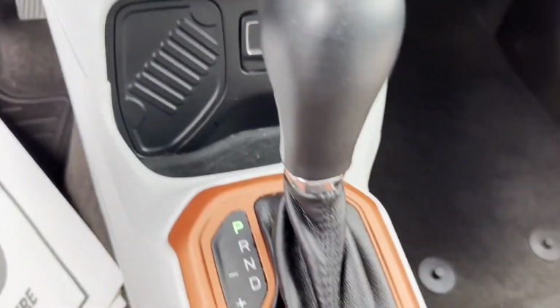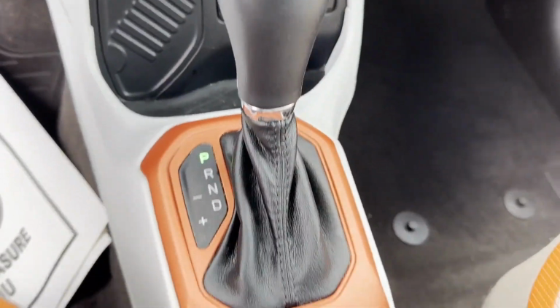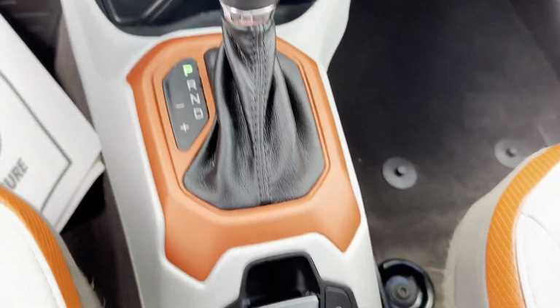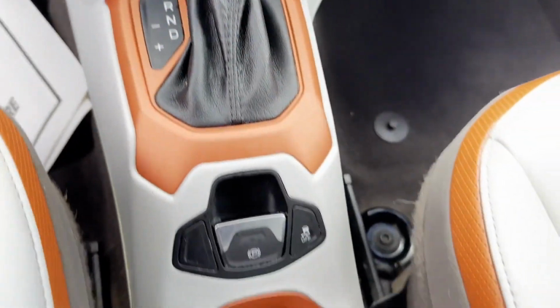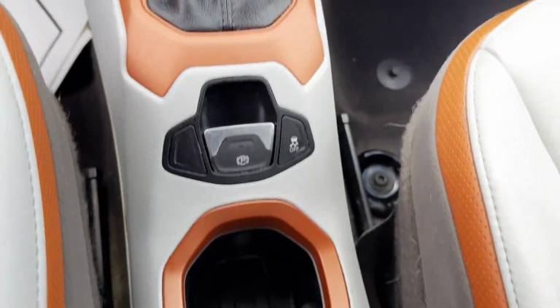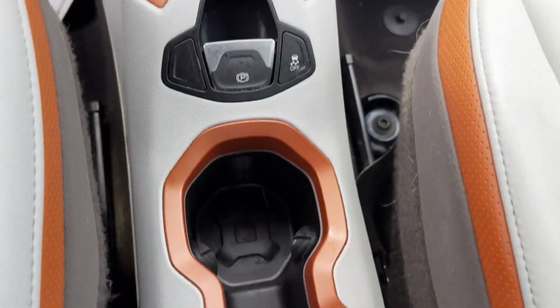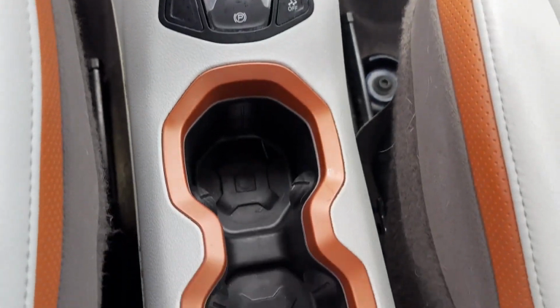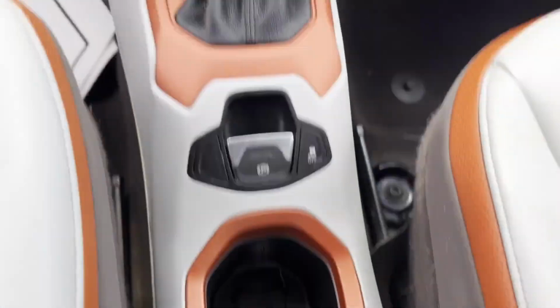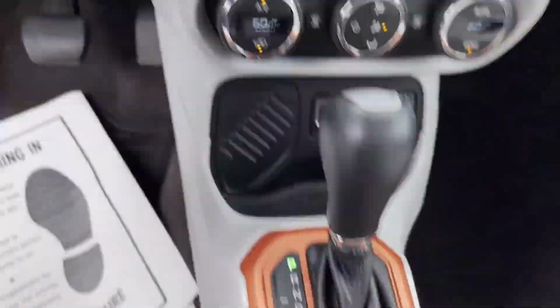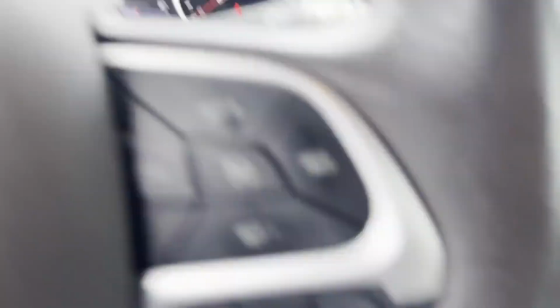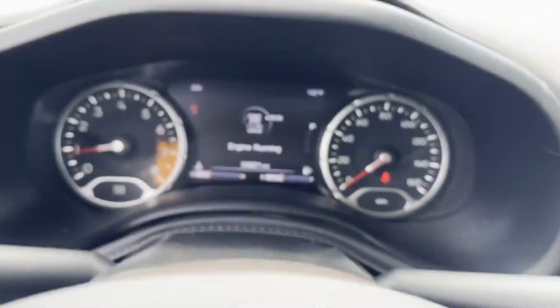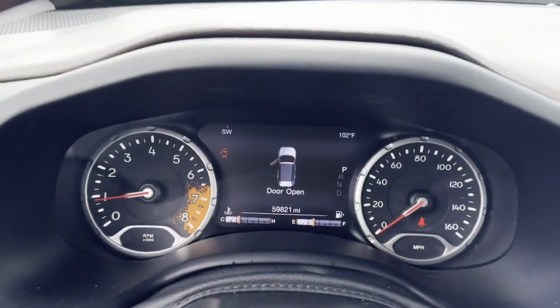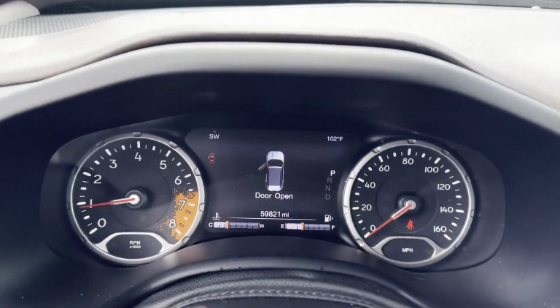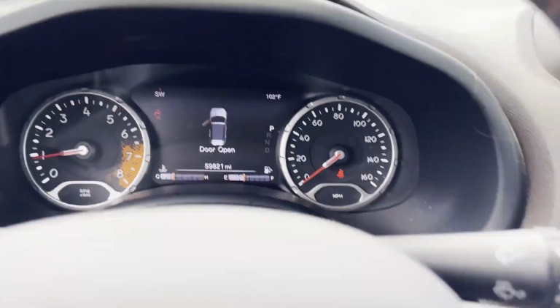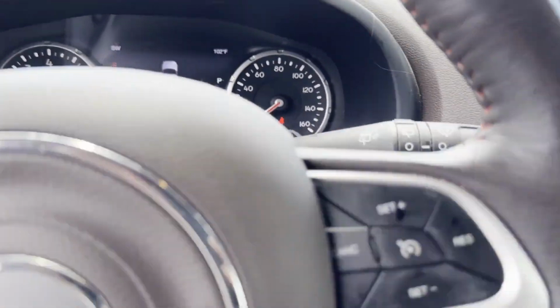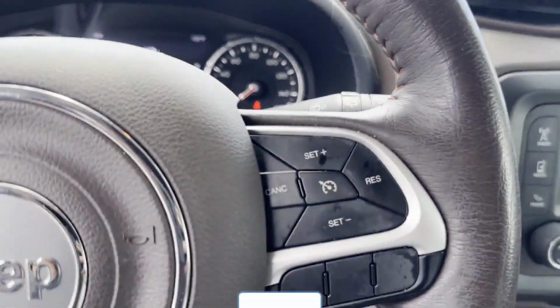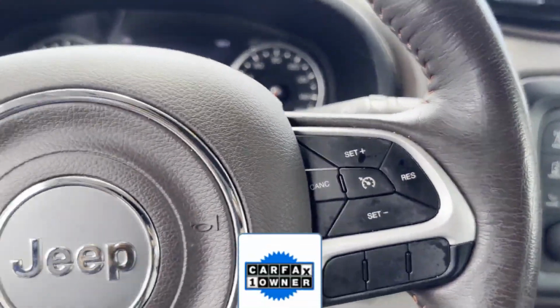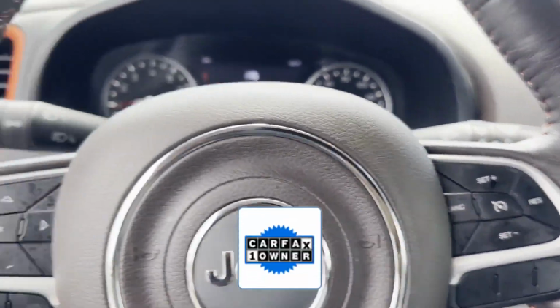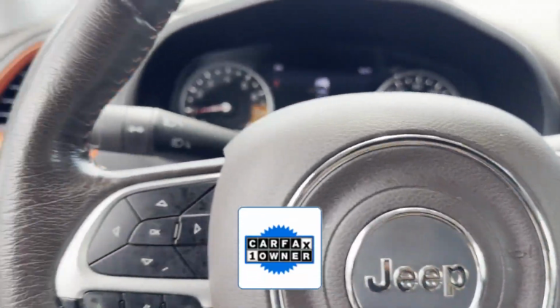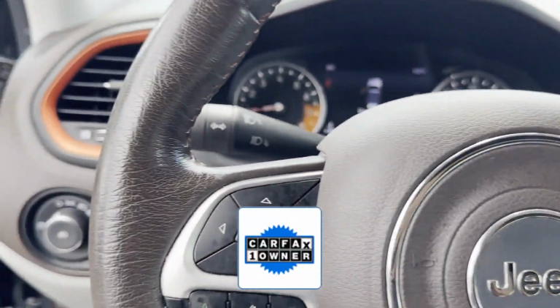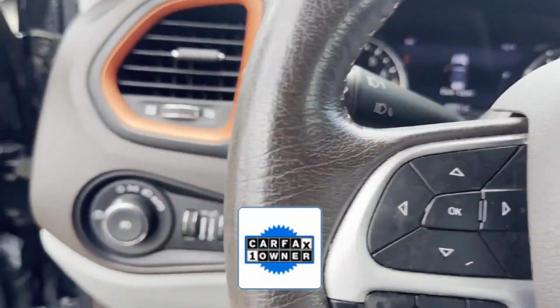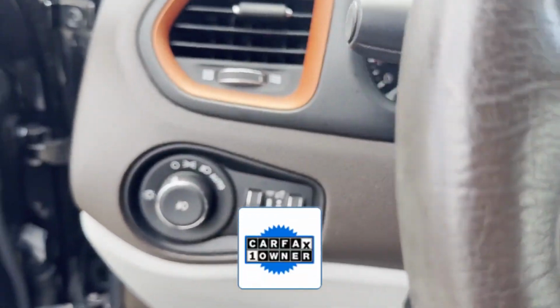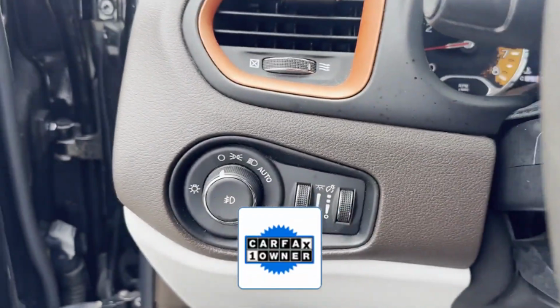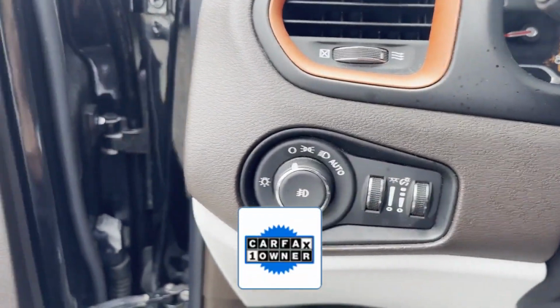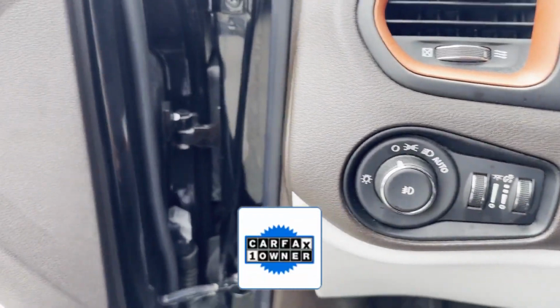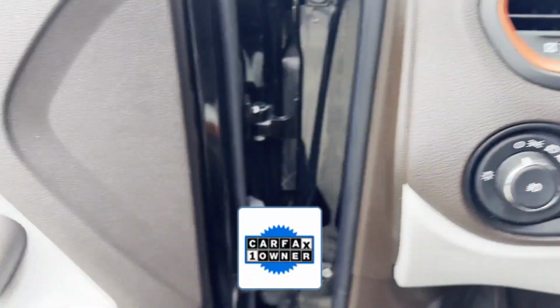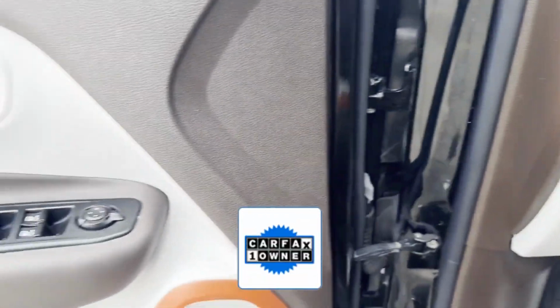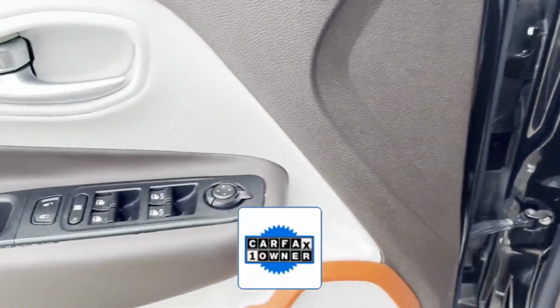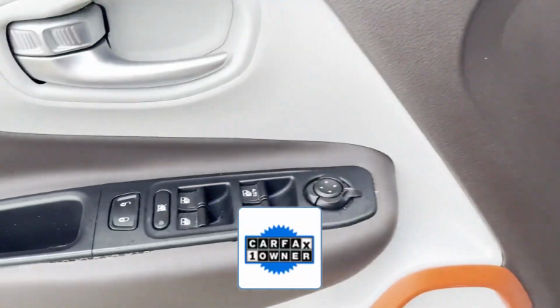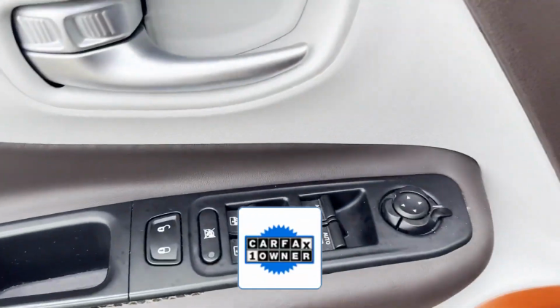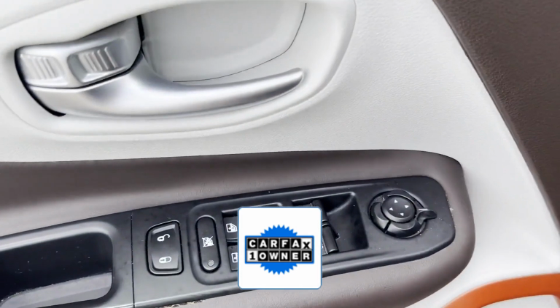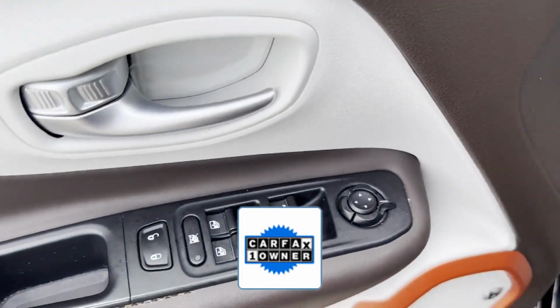Engine immobilizer, automatic headlights, and auto dimming rearview mirror. As a Carfax one-owner vehicle, enjoy extra advantages such as having less normal wear and tear.